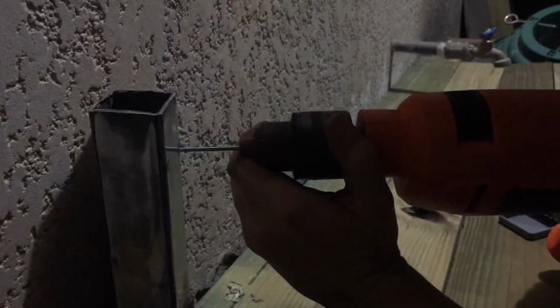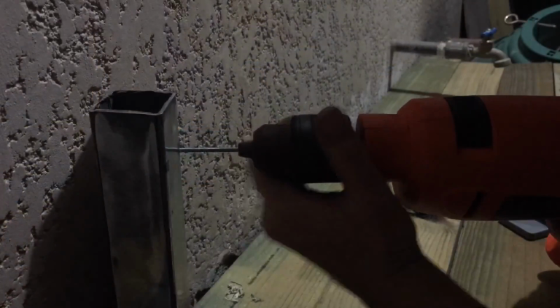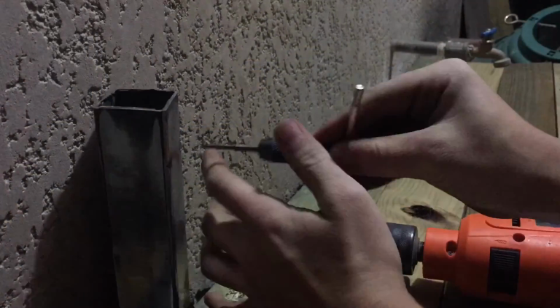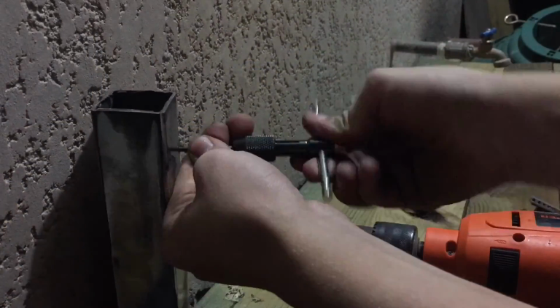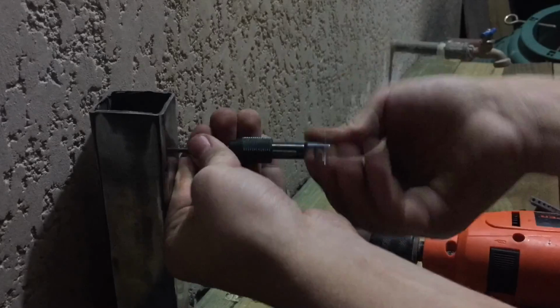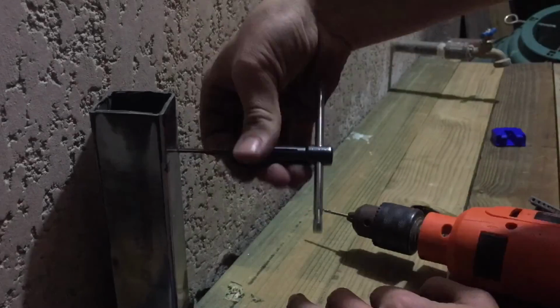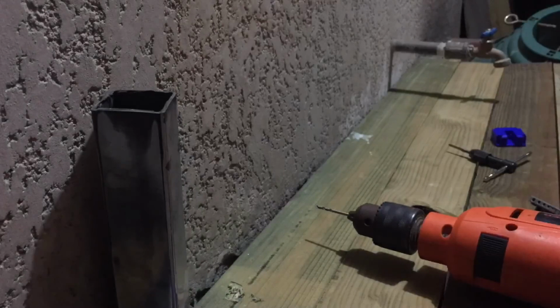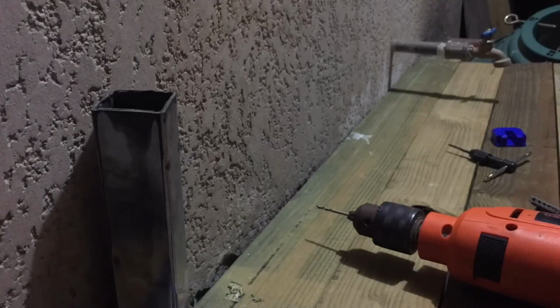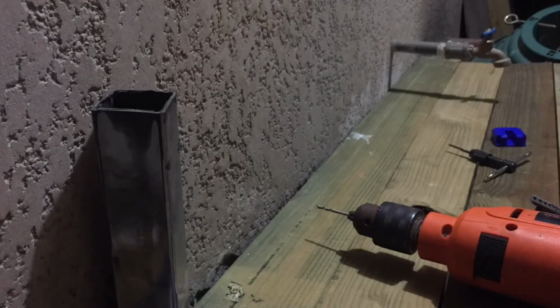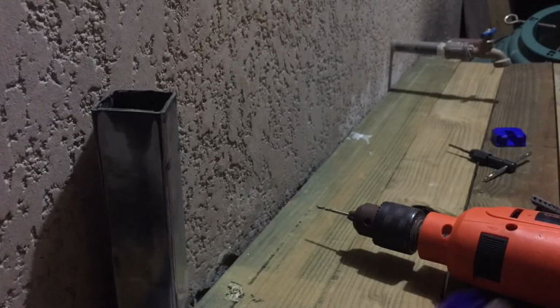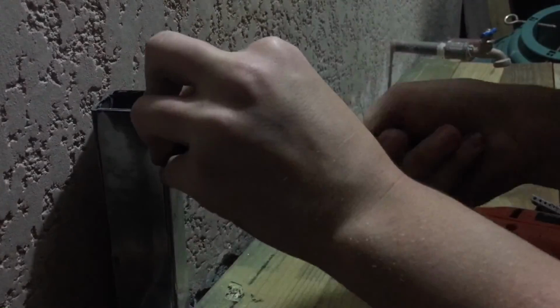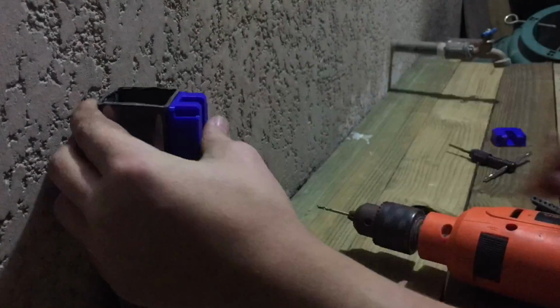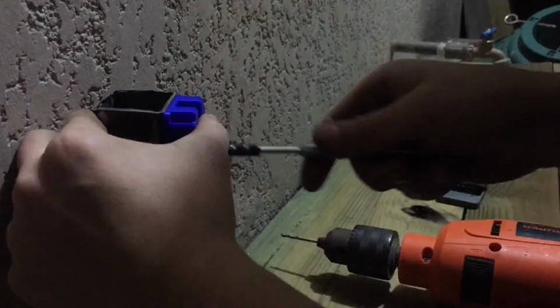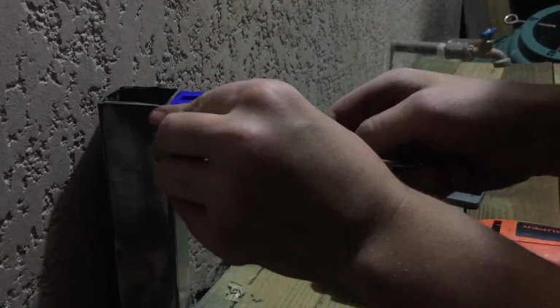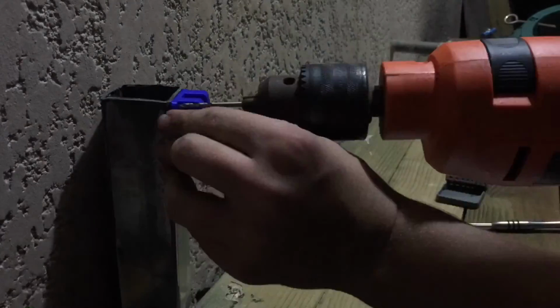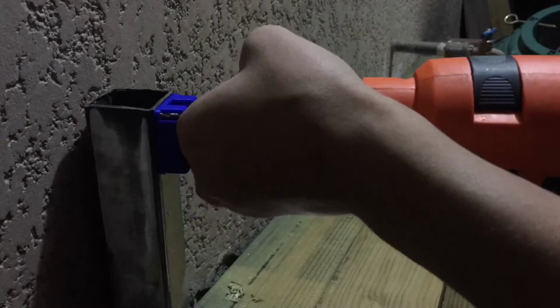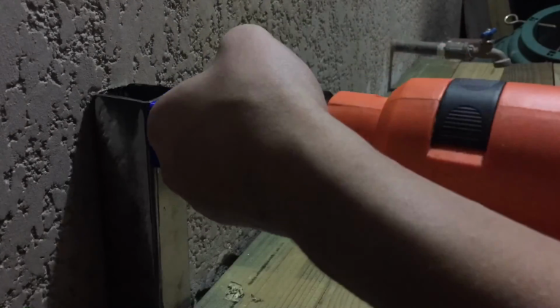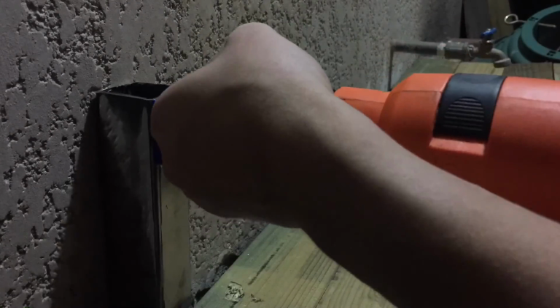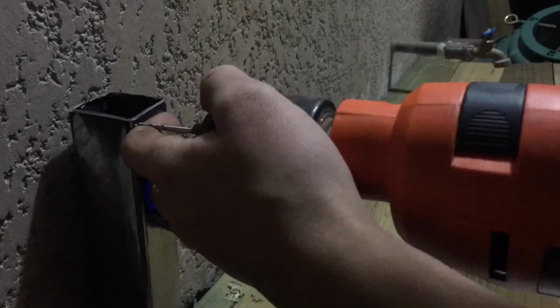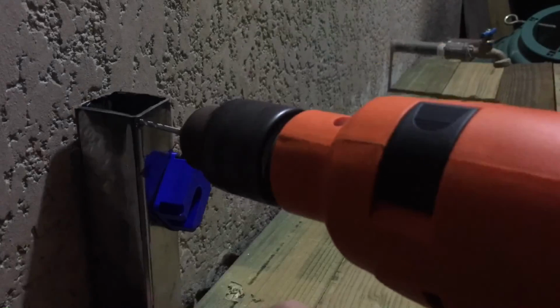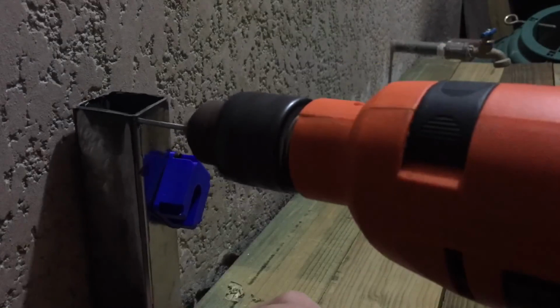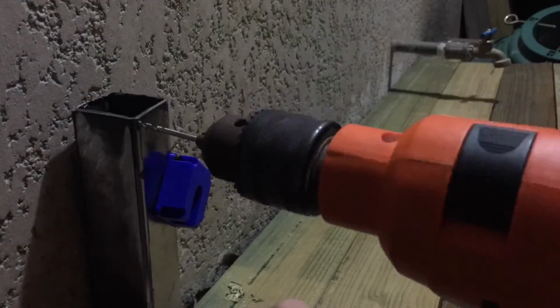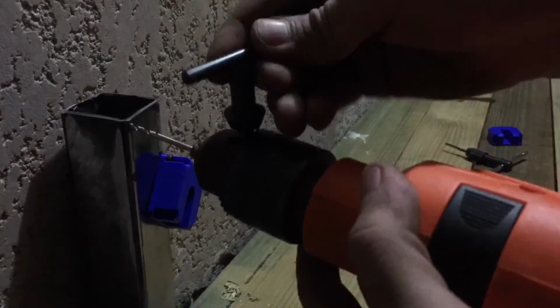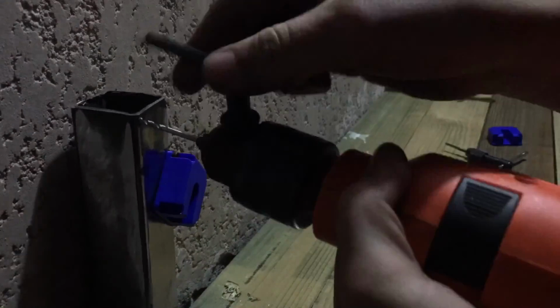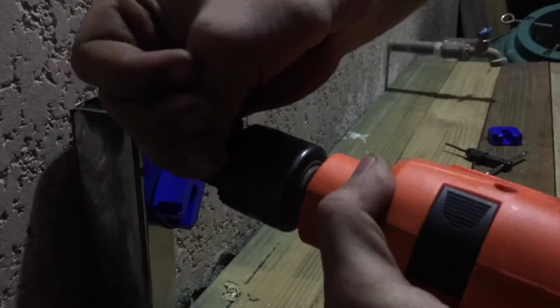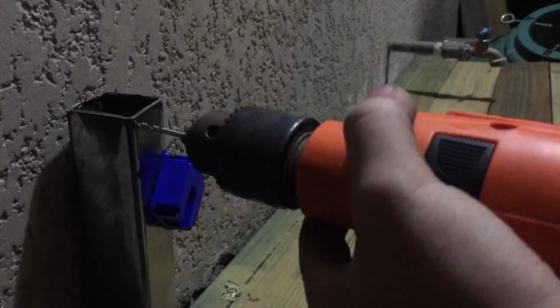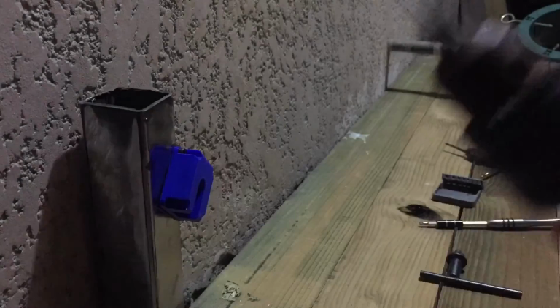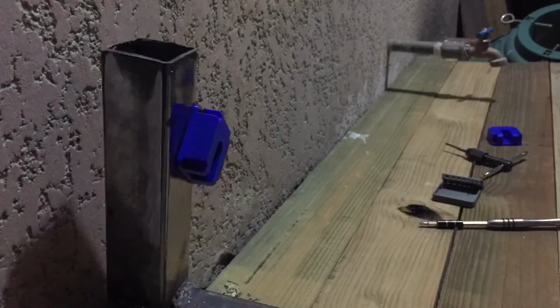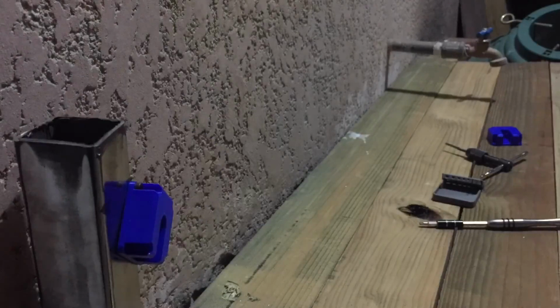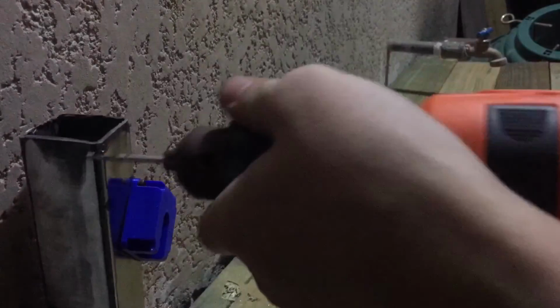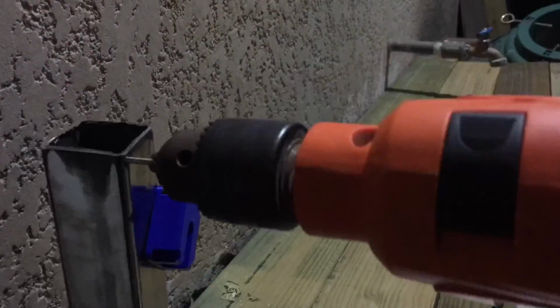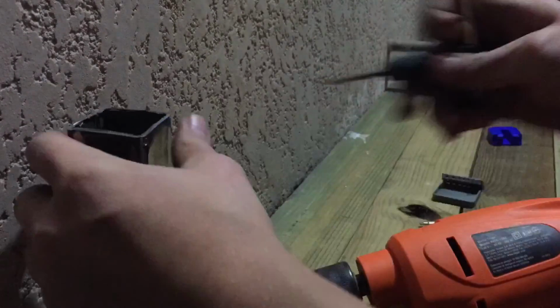I had to set up this workbench outside because I had some paint drying in my workshop and it was very hard to work in there. So here I'm simply drilling and tapping some holes and then screwing the 3D printed pieces to the metal.